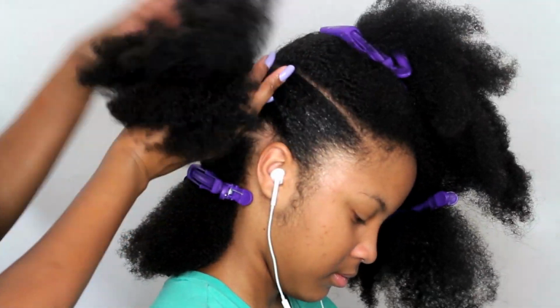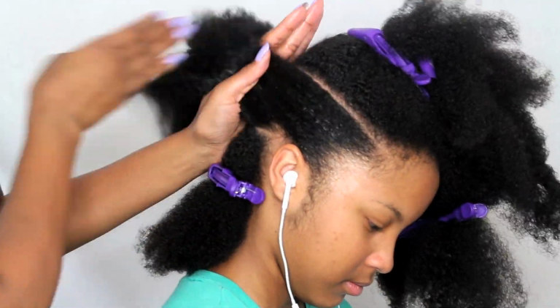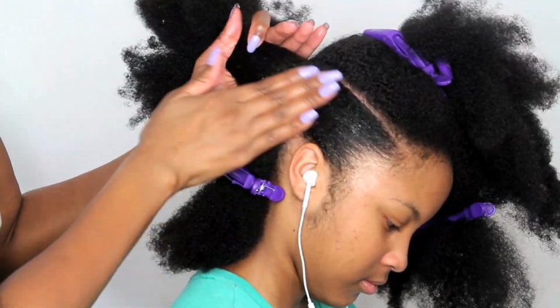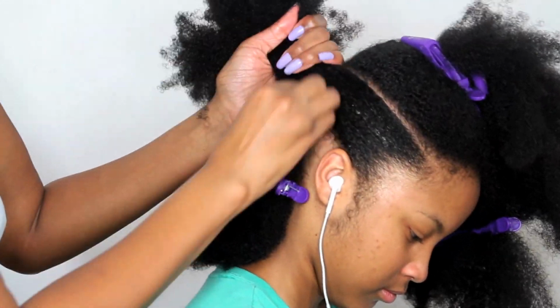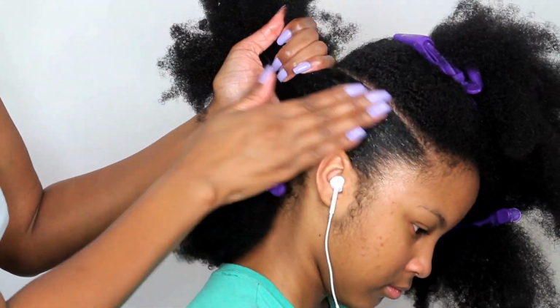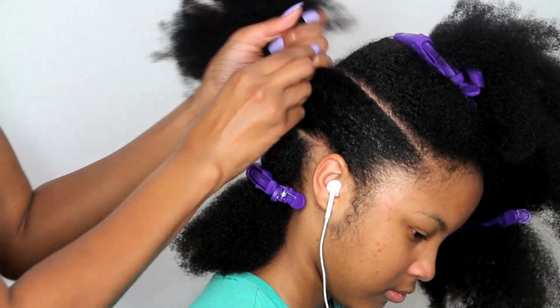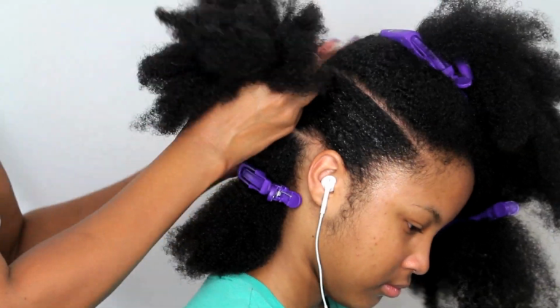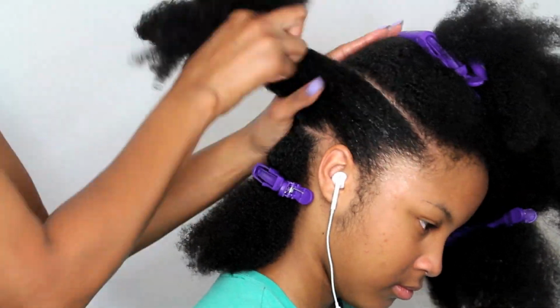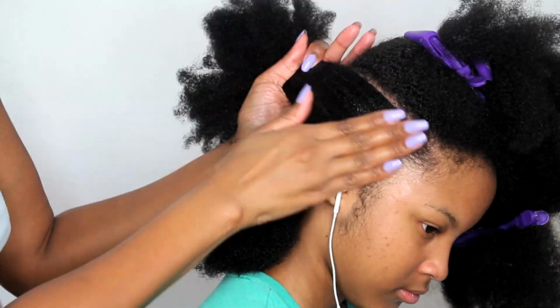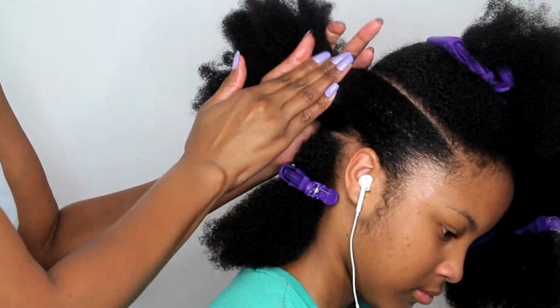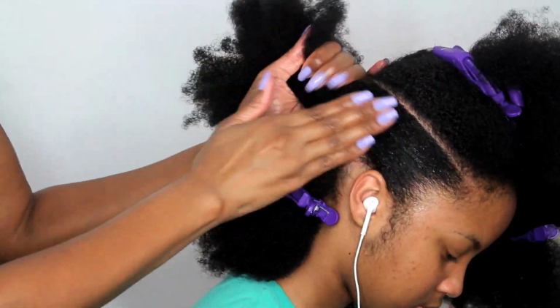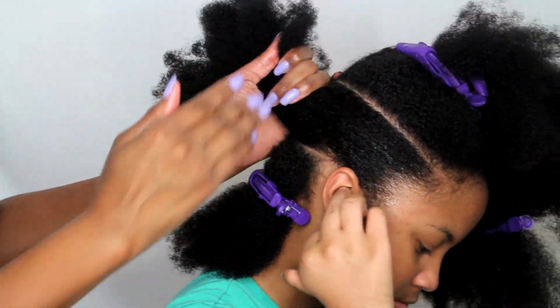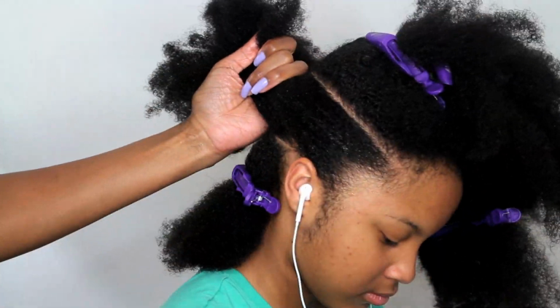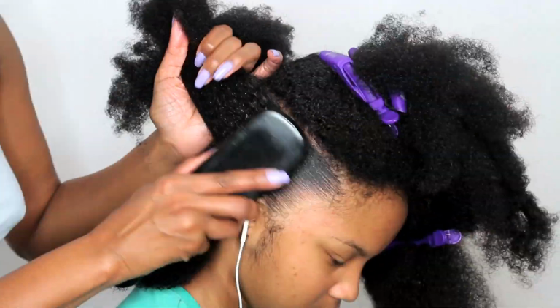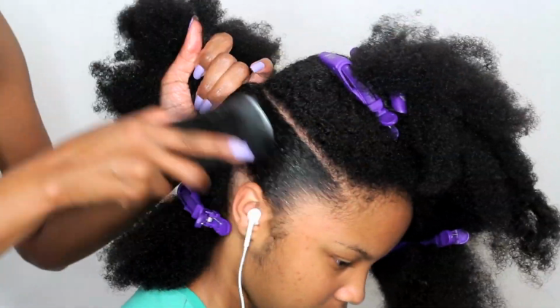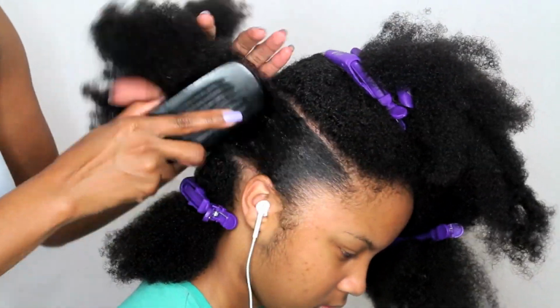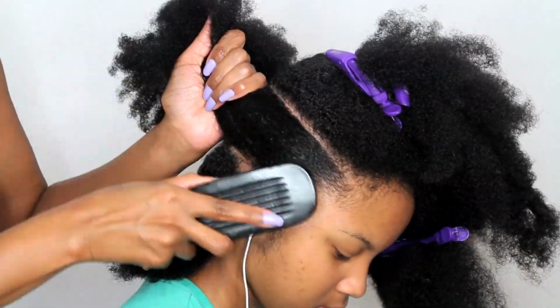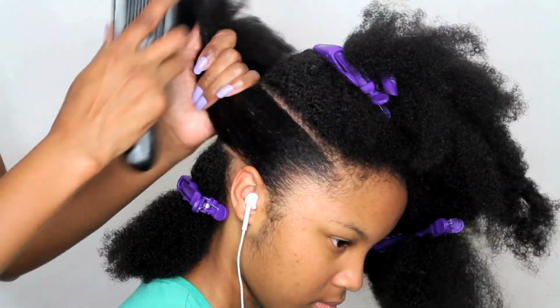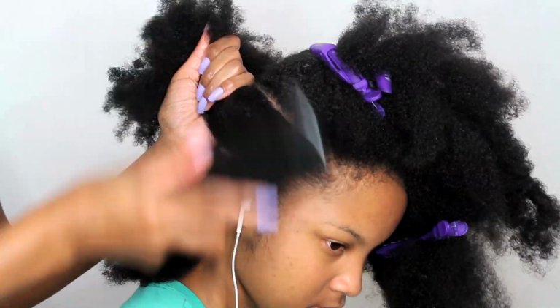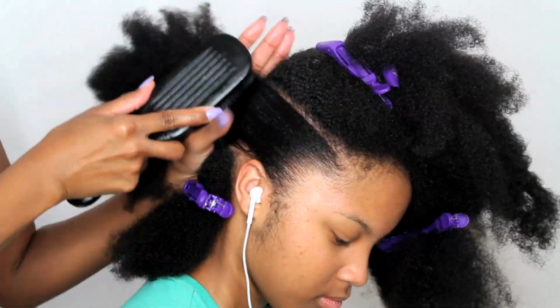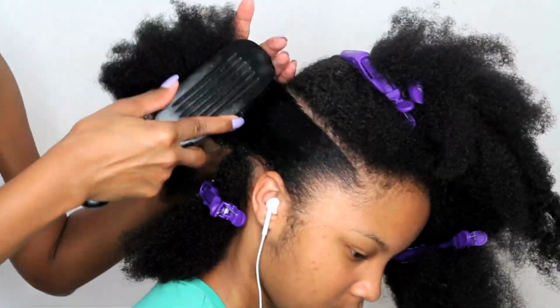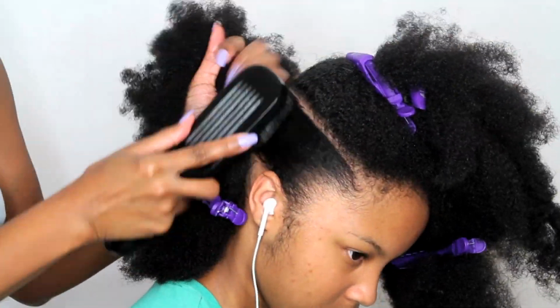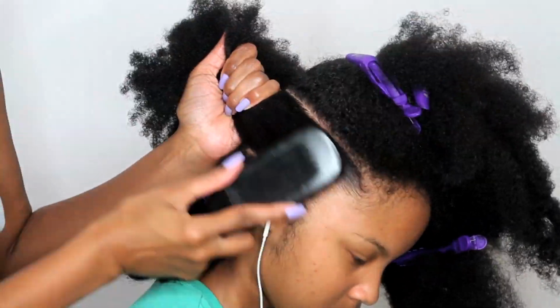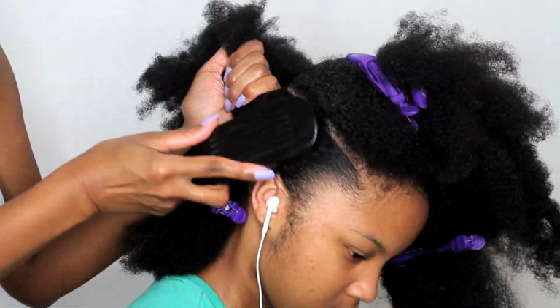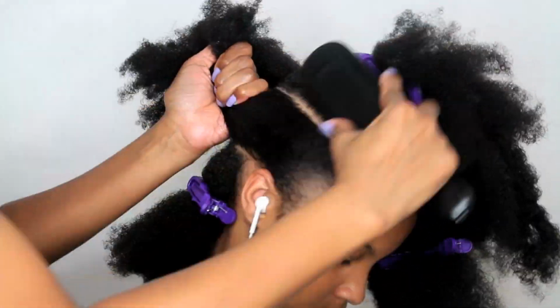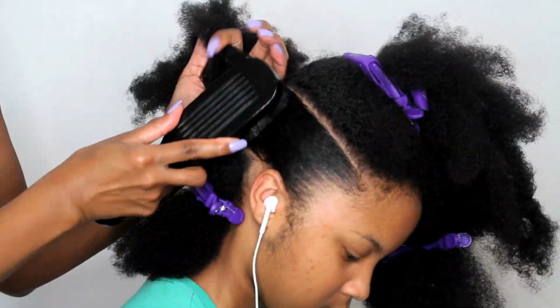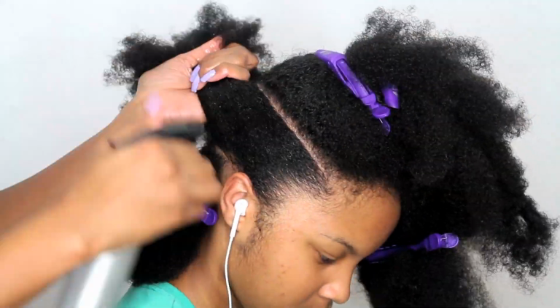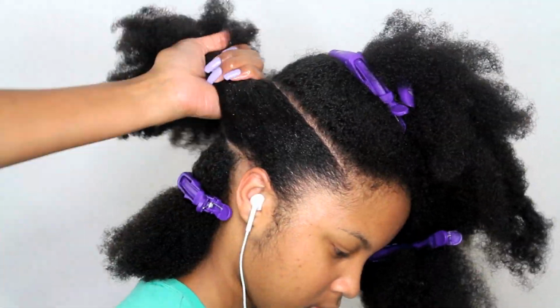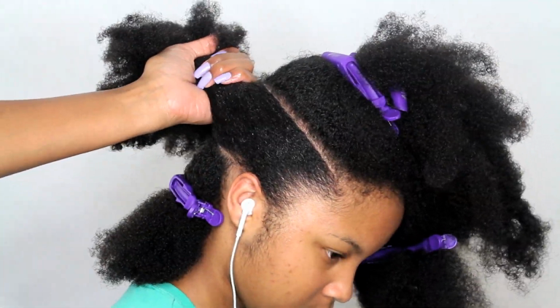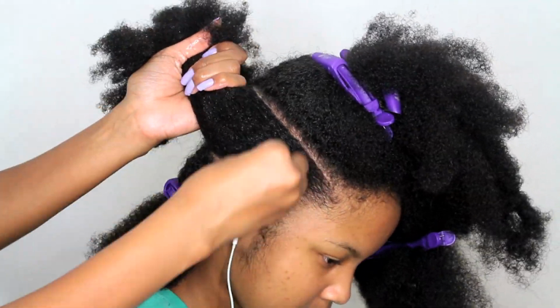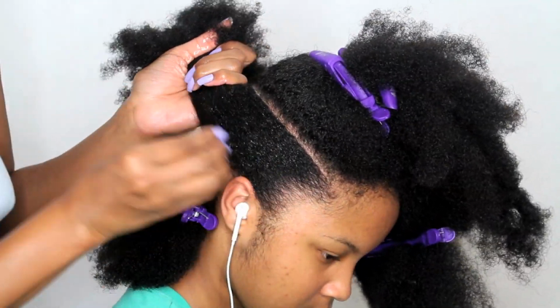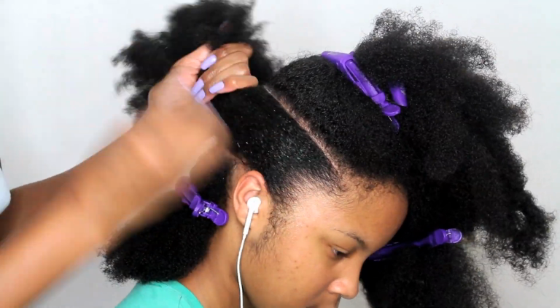After adding the Curly Magic, I'm going to brush her hair up and then put it into a ponytail. I want the ponytail to be as close to the center part that we made as possible.